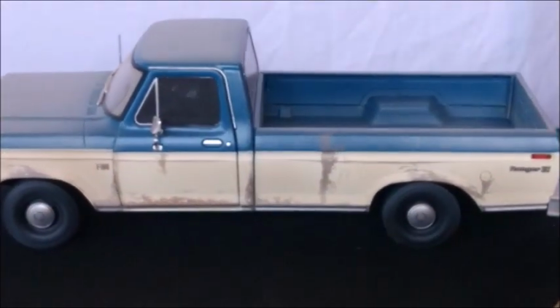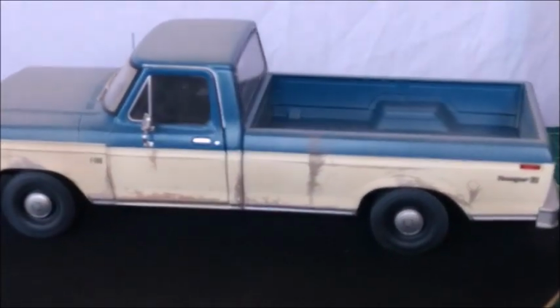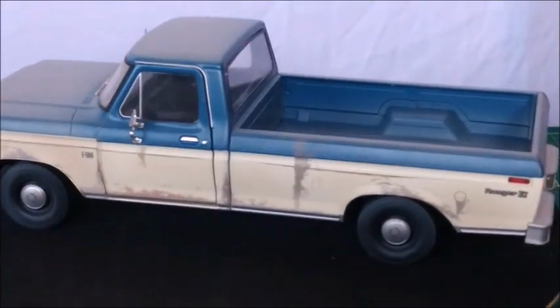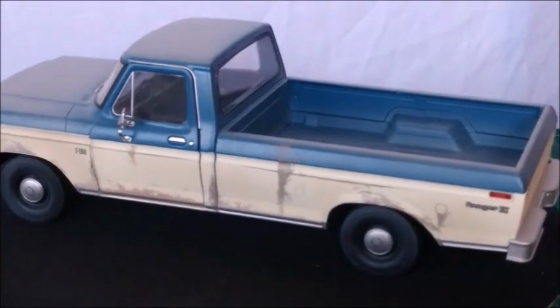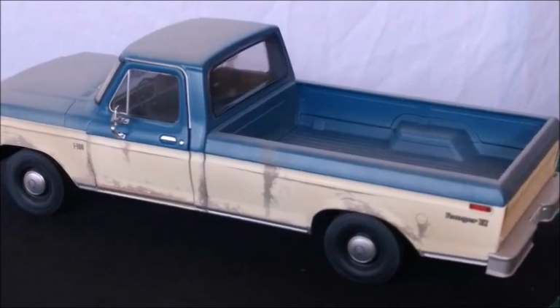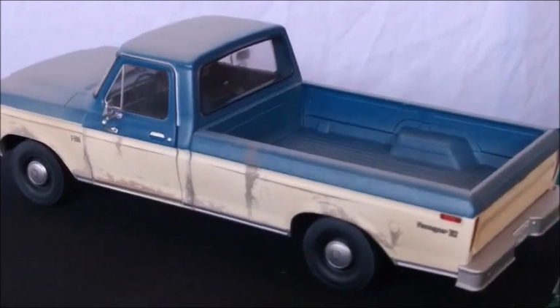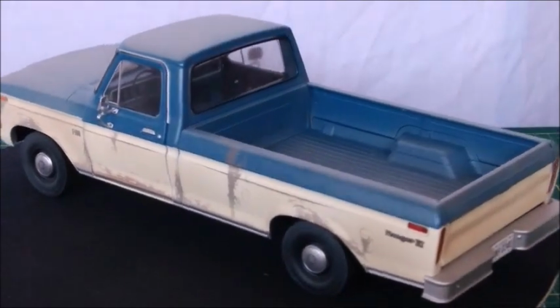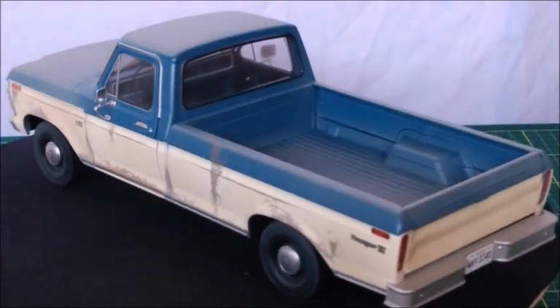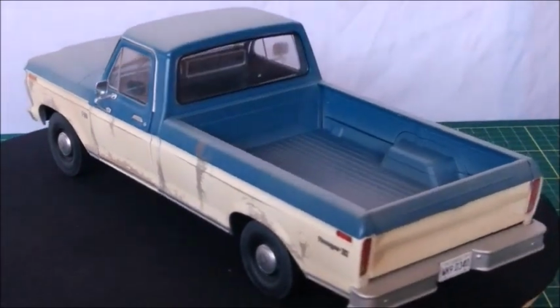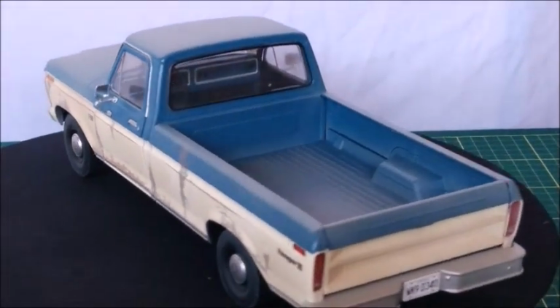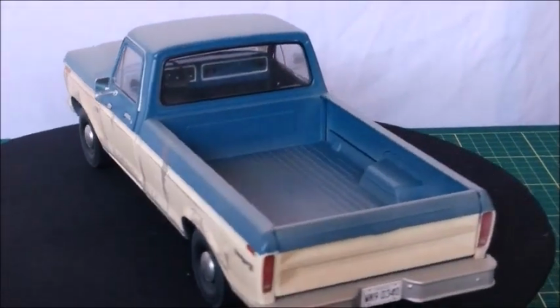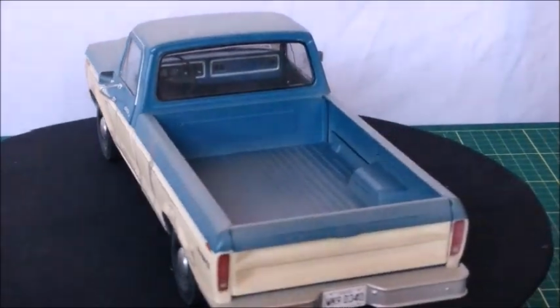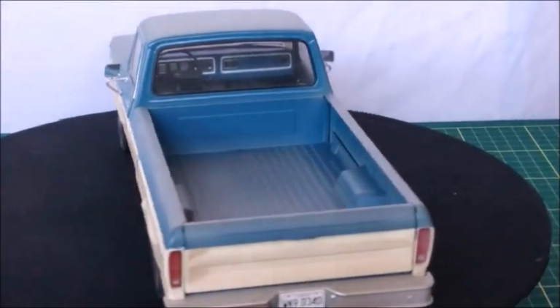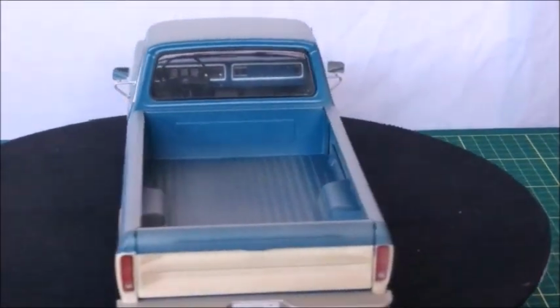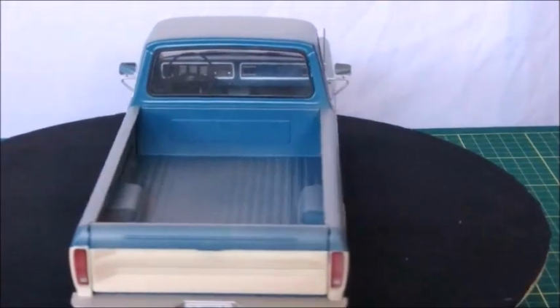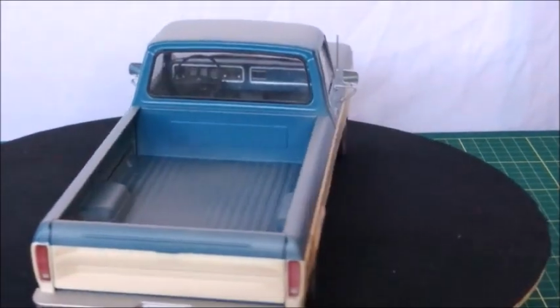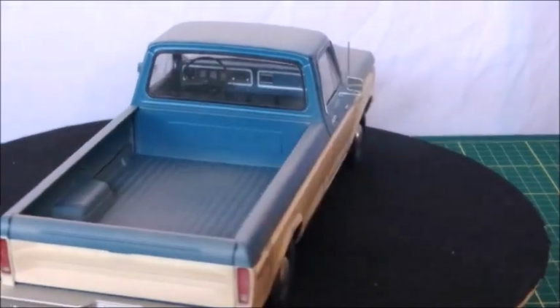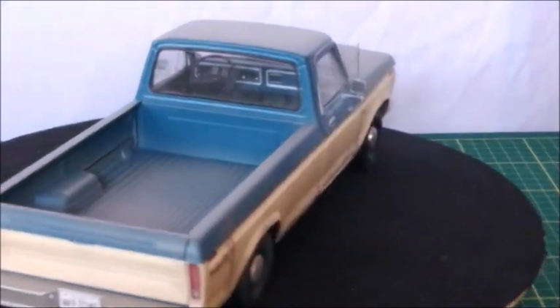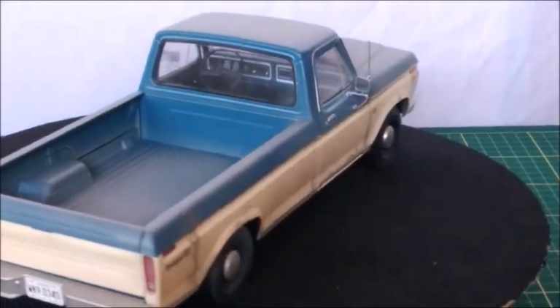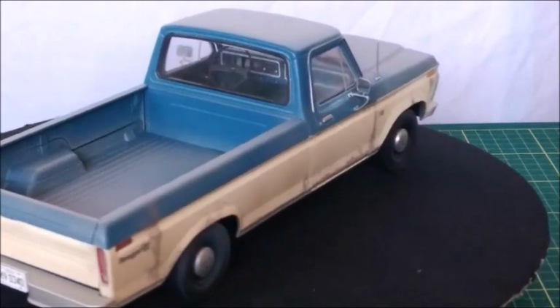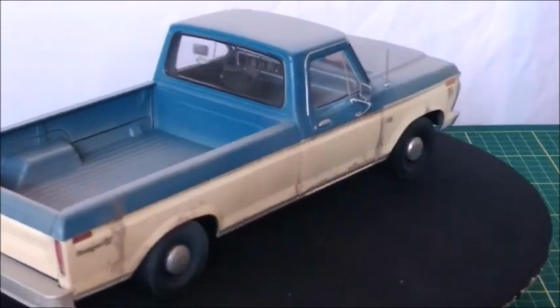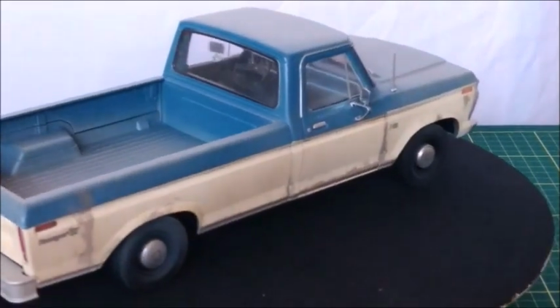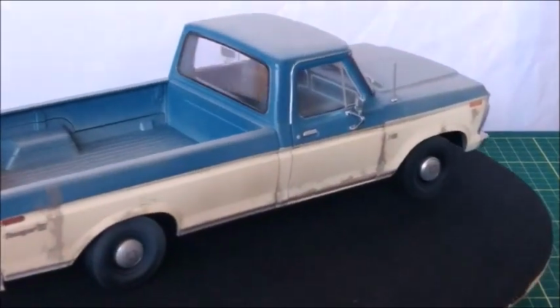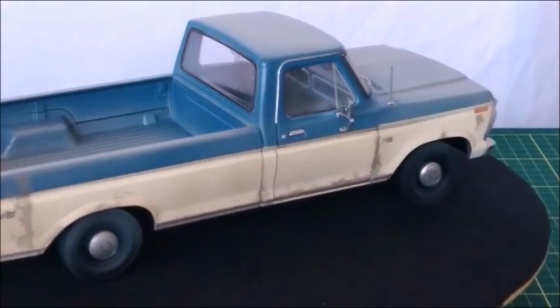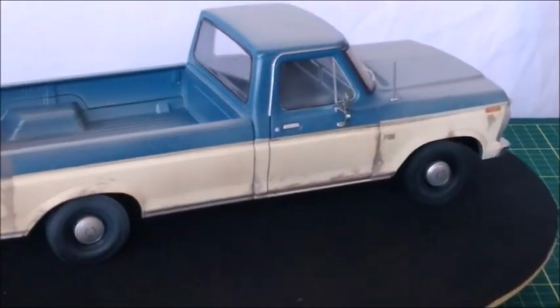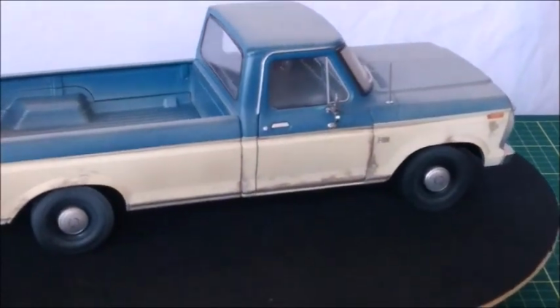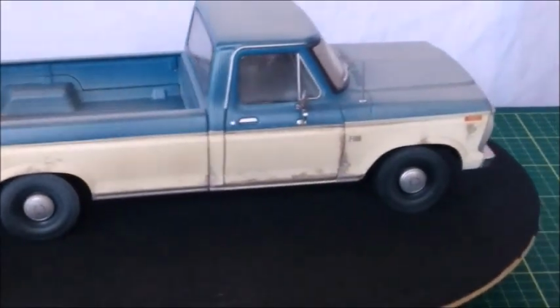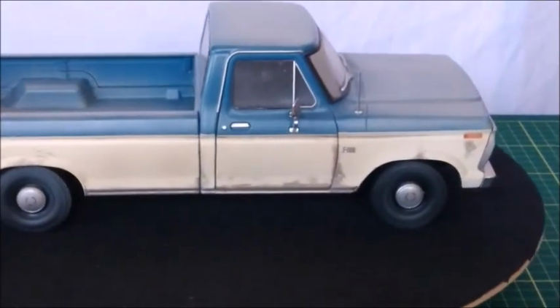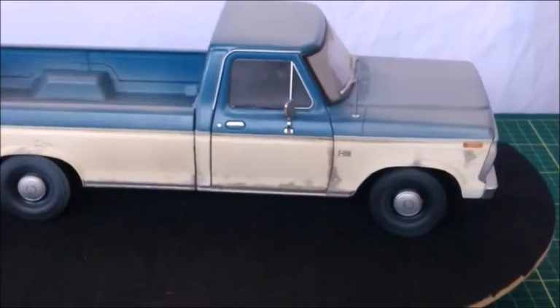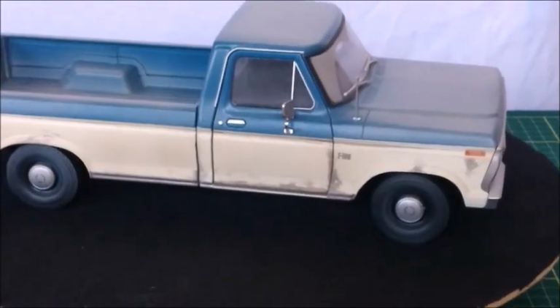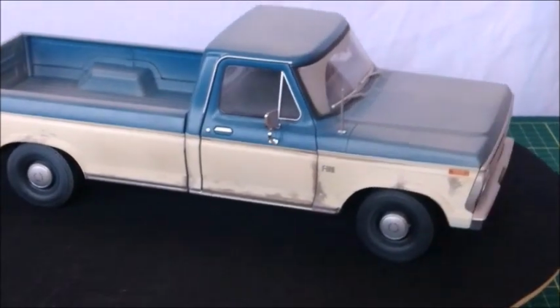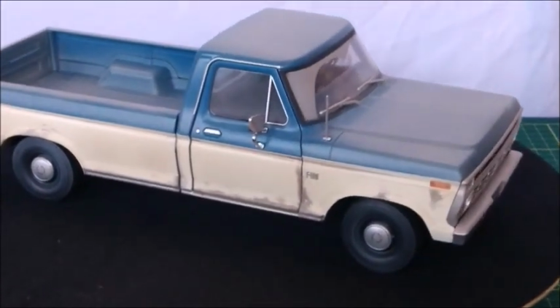This is a 1973 F100 Ranger long bed. It has opening doors and an opening tailgate. The hood is fixed but this truck is very rich in details.